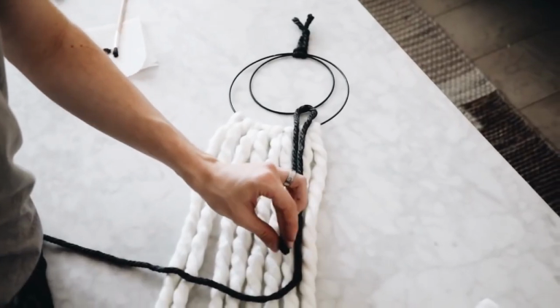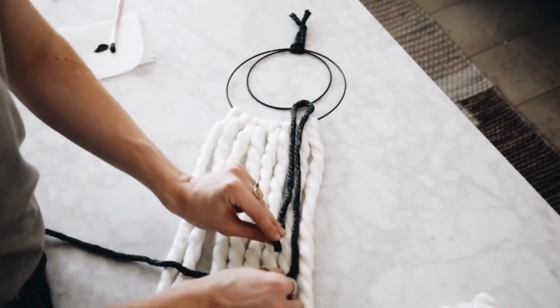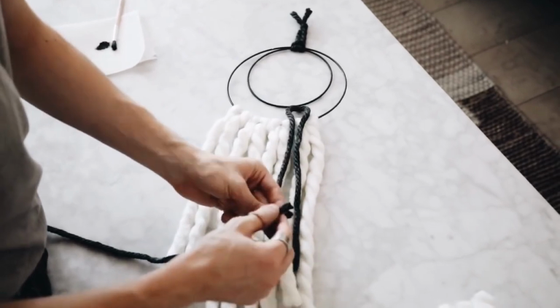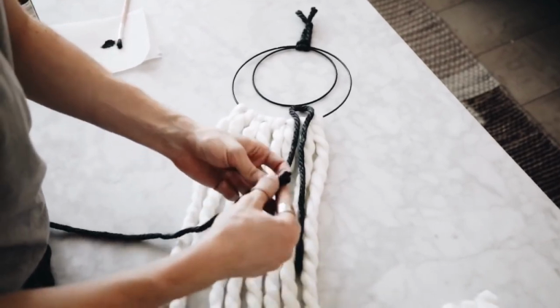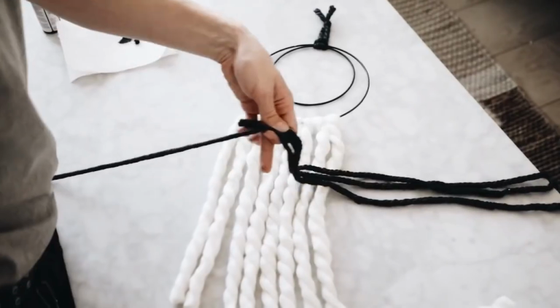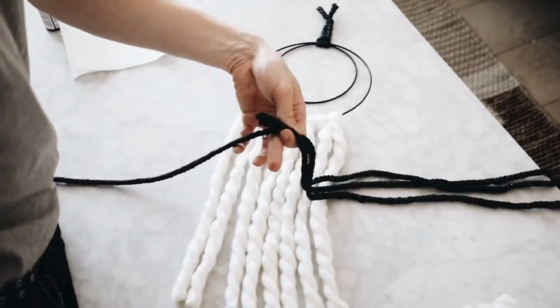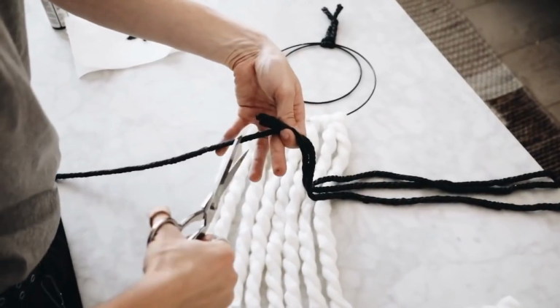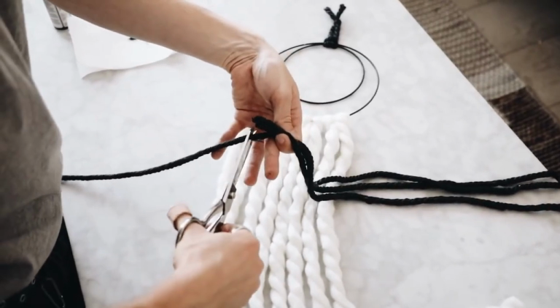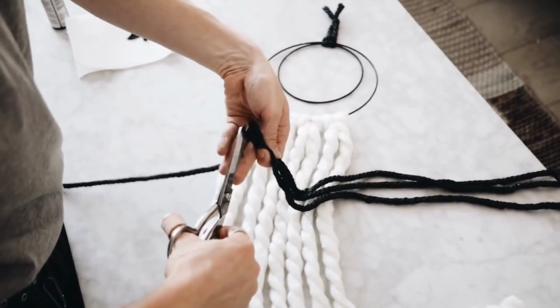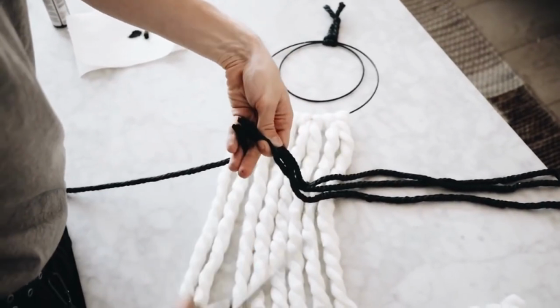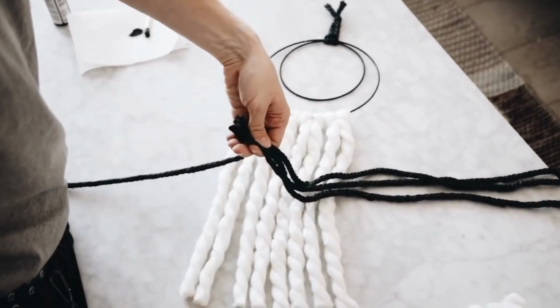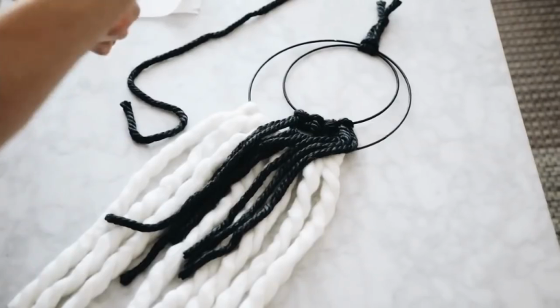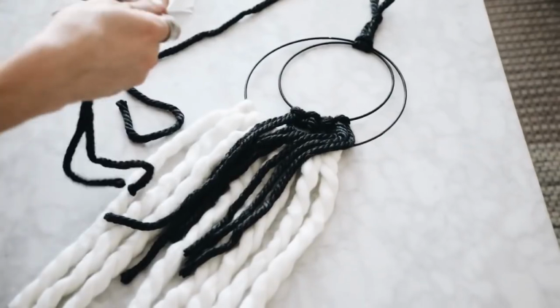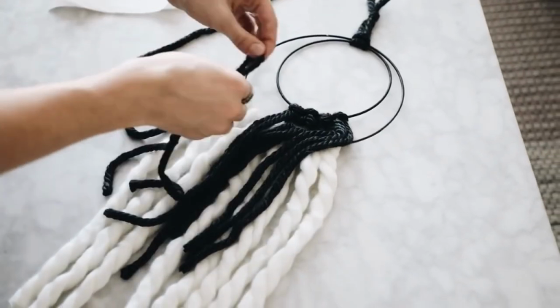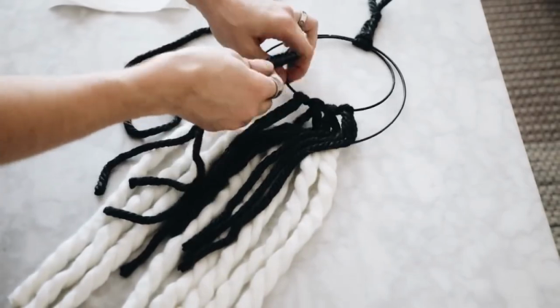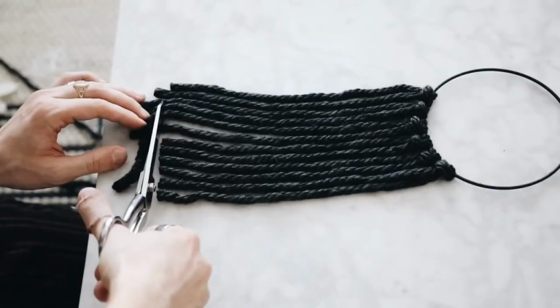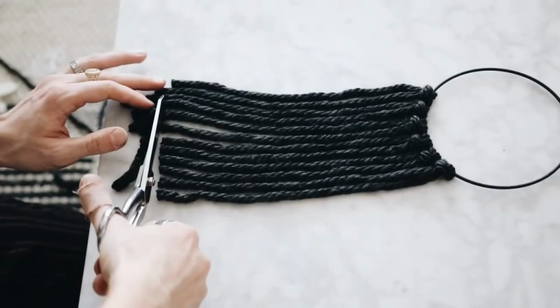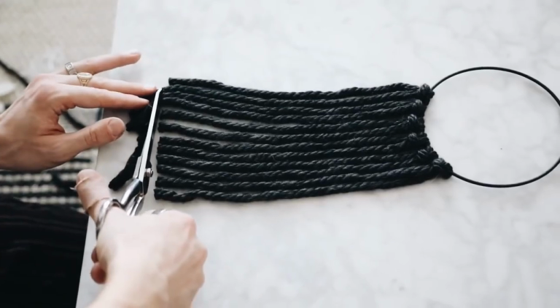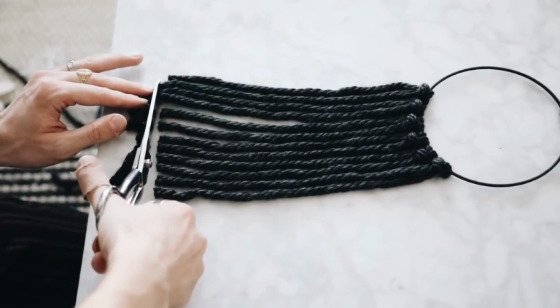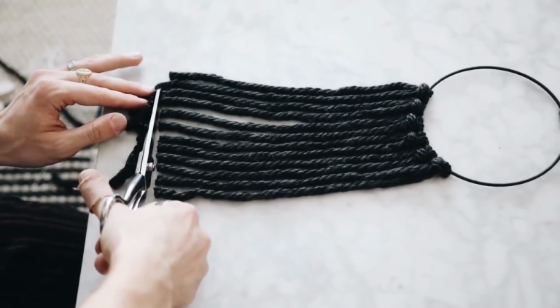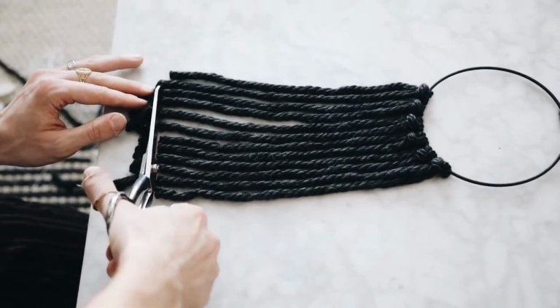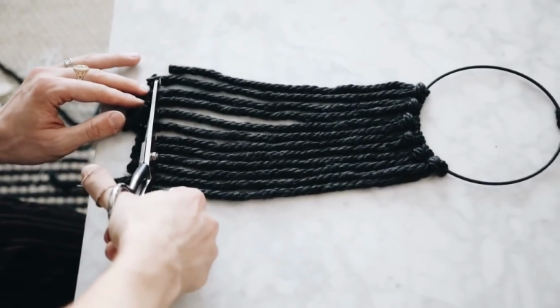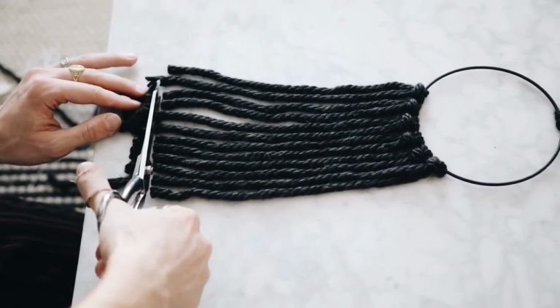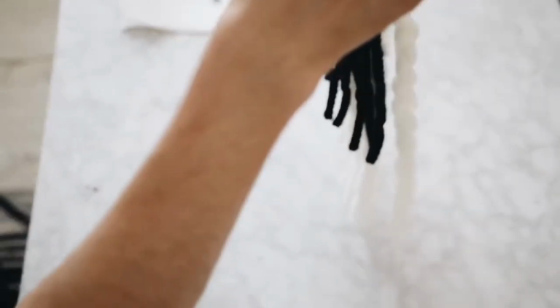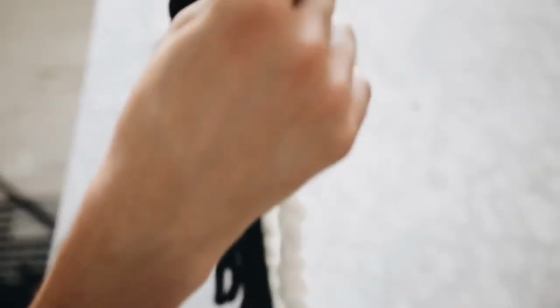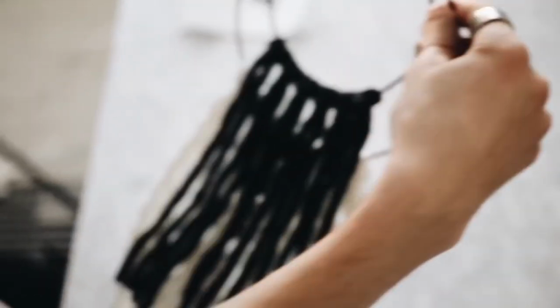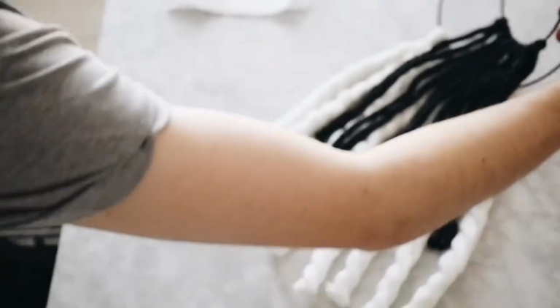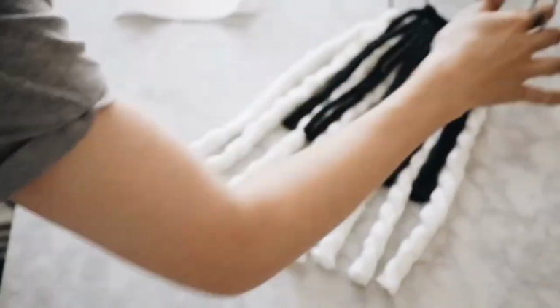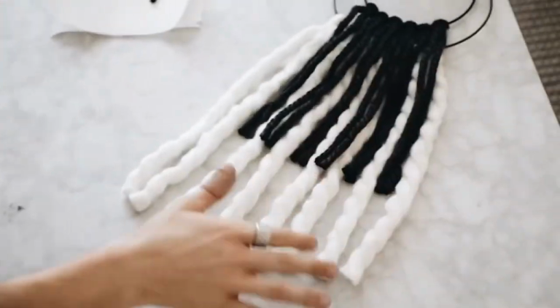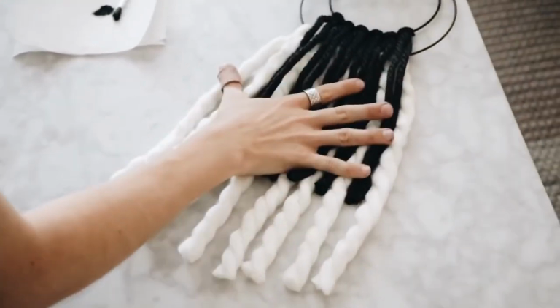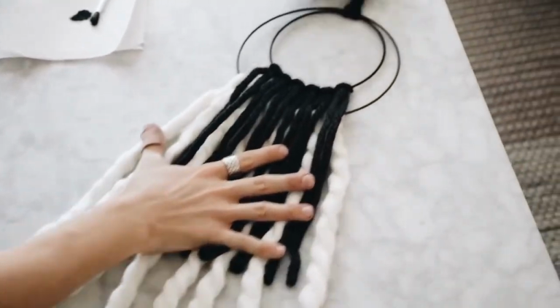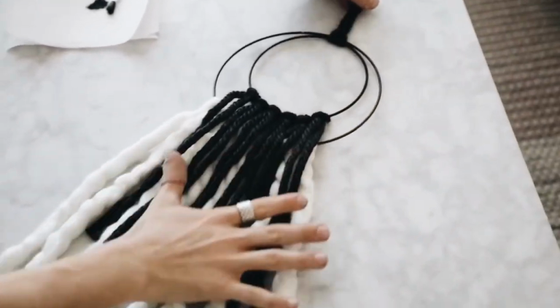On the ring that is smaller, I'm applying this gray yarn to it — doing the same exact methodology, just cutting it at the bottom to create a nice blunt cut, looping them on, layering it up. And that finishes off this wall hanging.